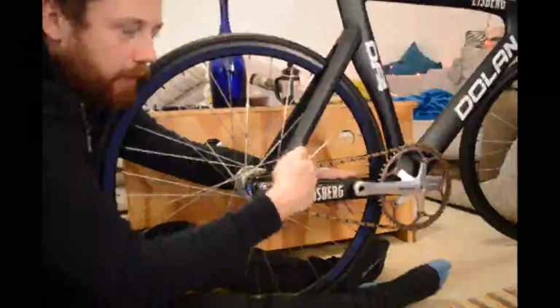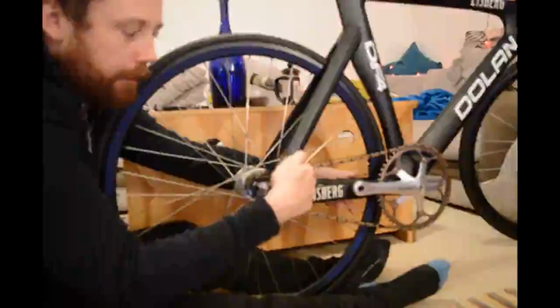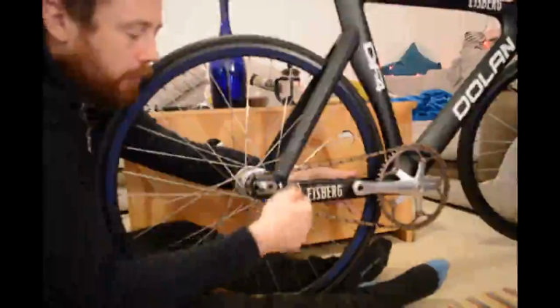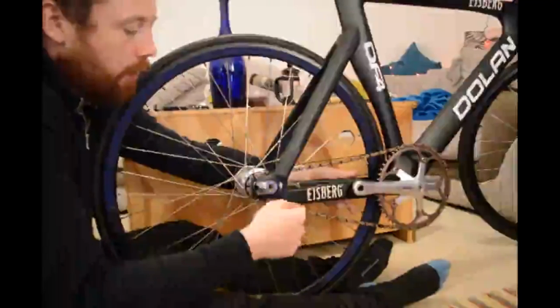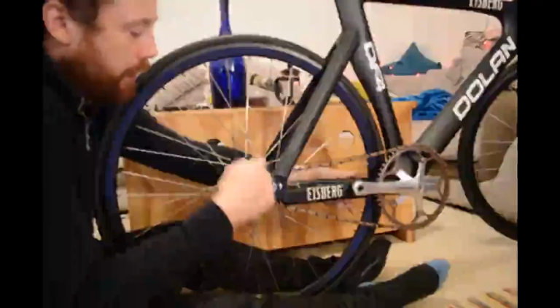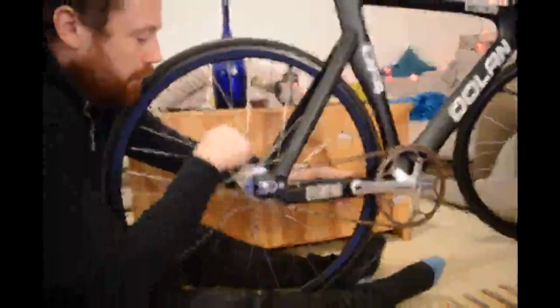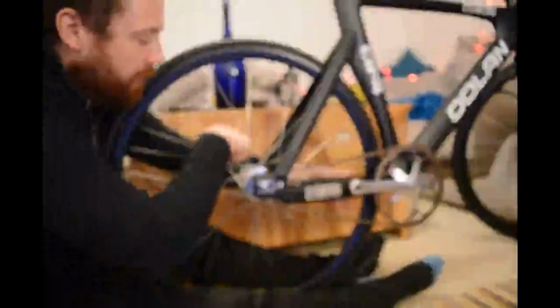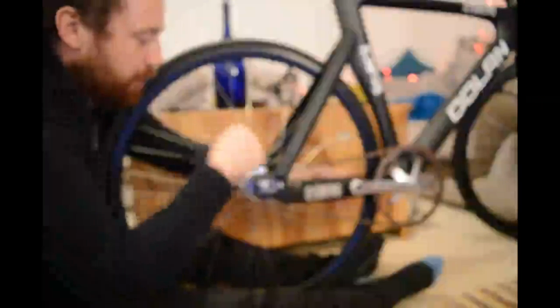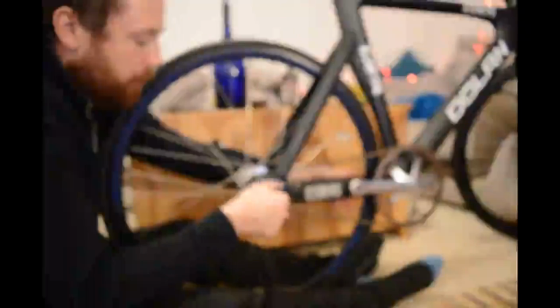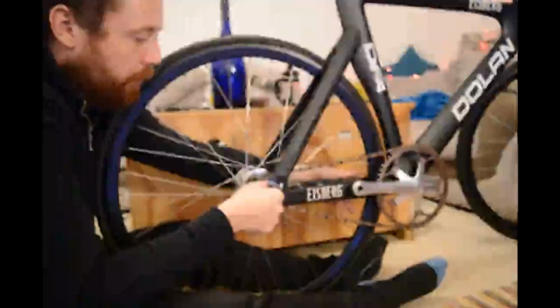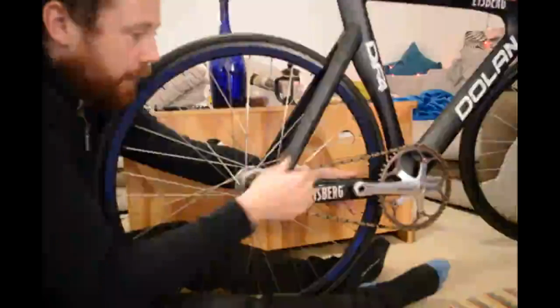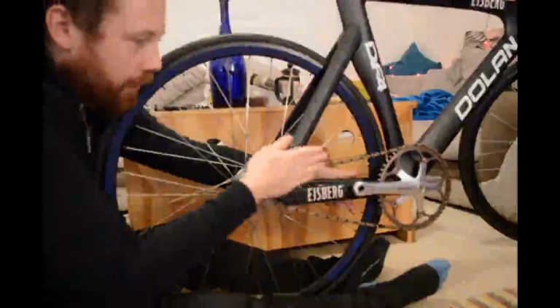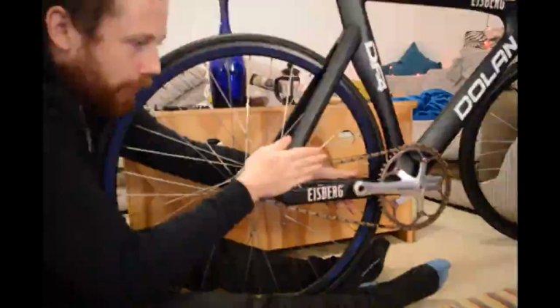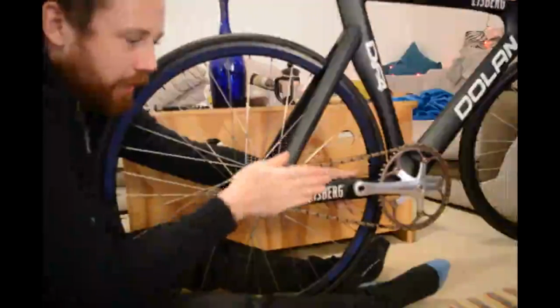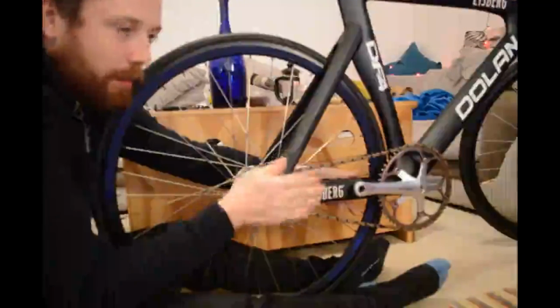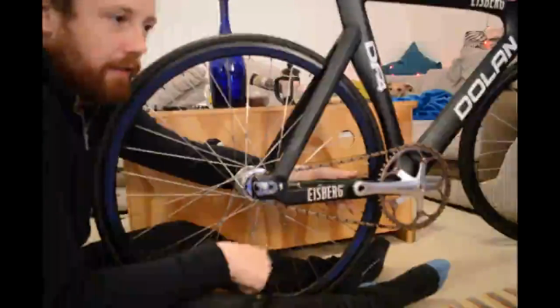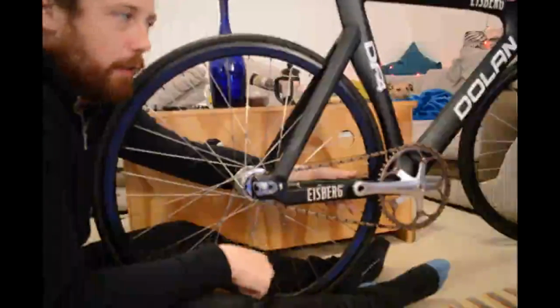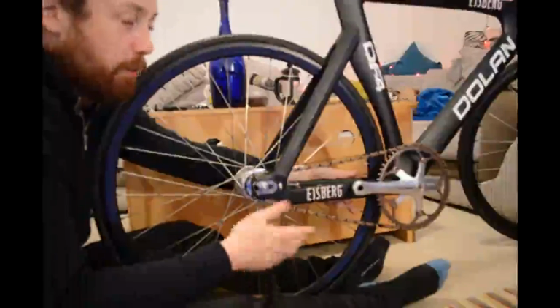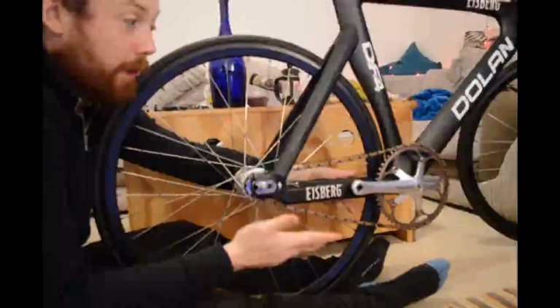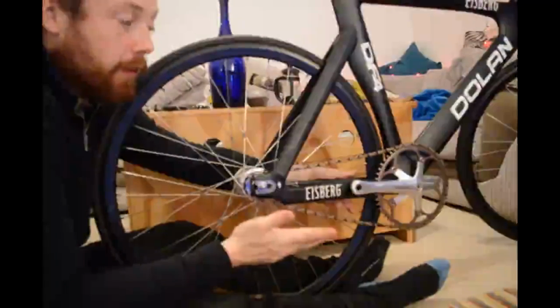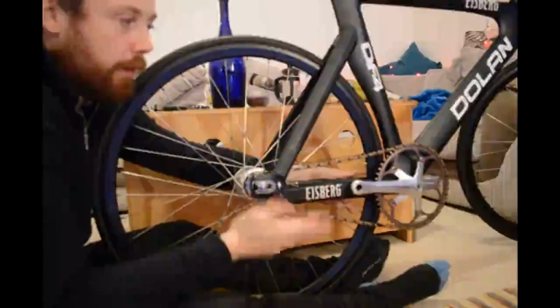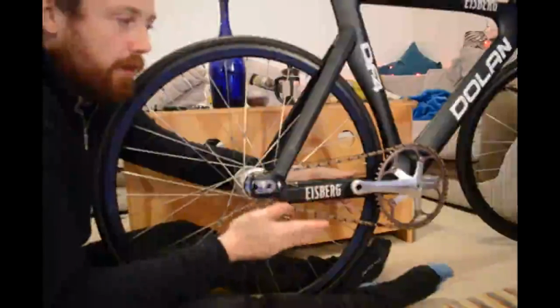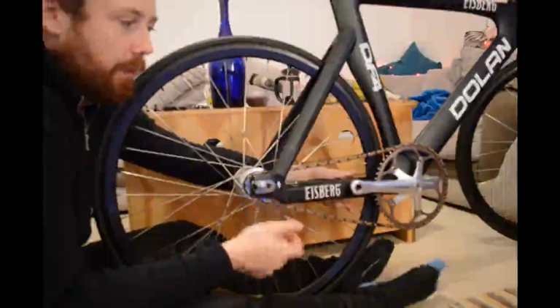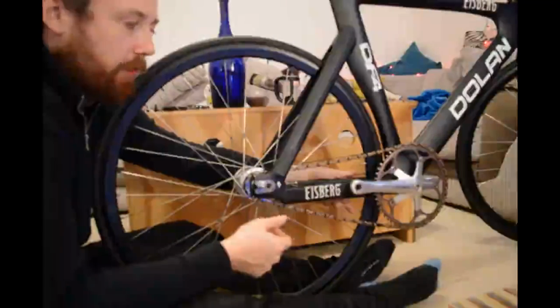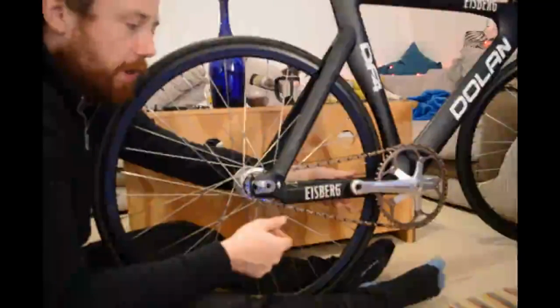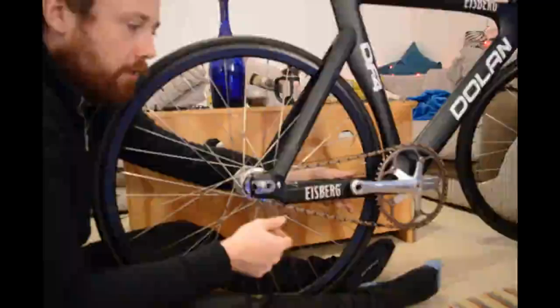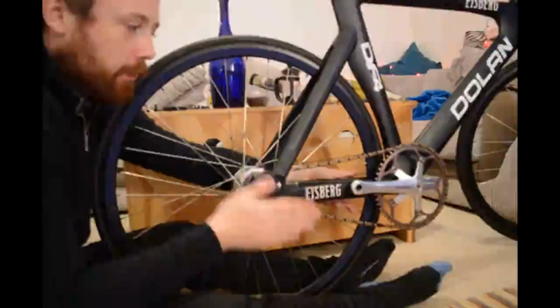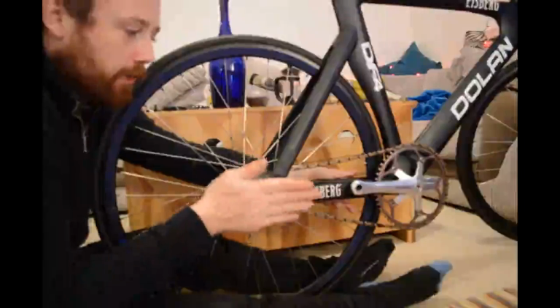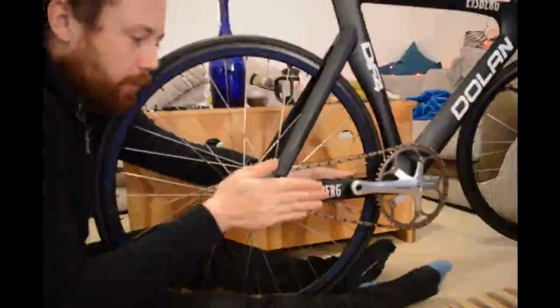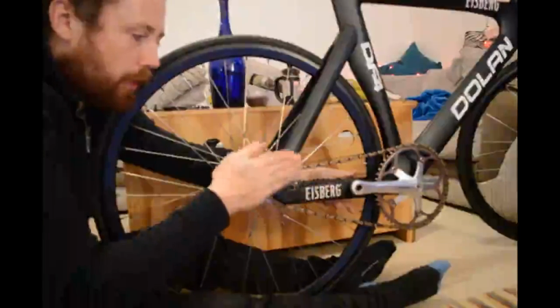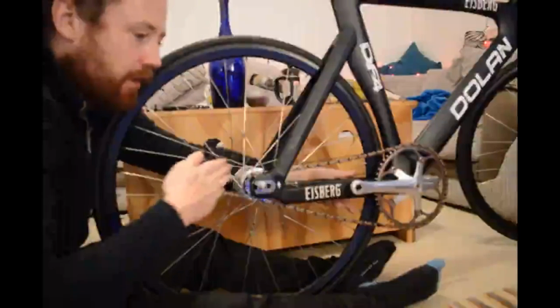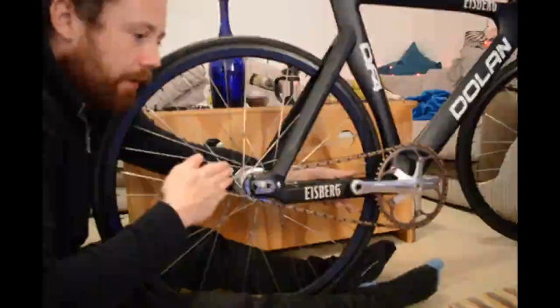So instead of setting the wheel straight, I'm going to pull it a tiny bit too far to the left, then tighten that up, loosen this, and pull it a tiny bit back to the right. With any luck that will give me an acceptable chain tension — I'm walking it to the left and then a little bit to the right.